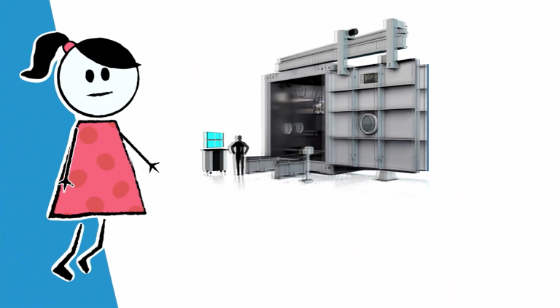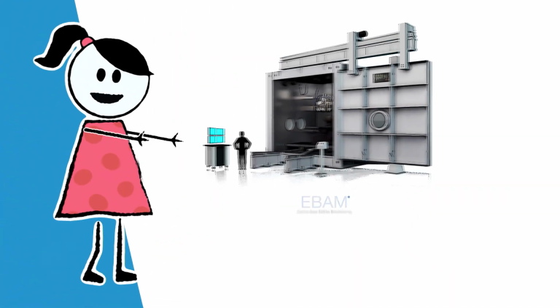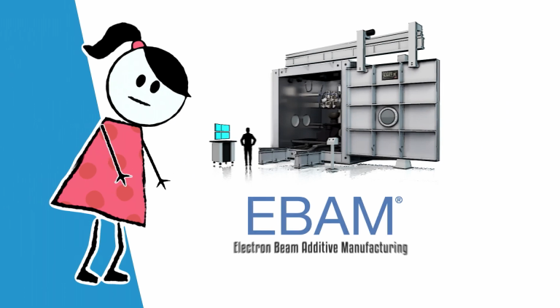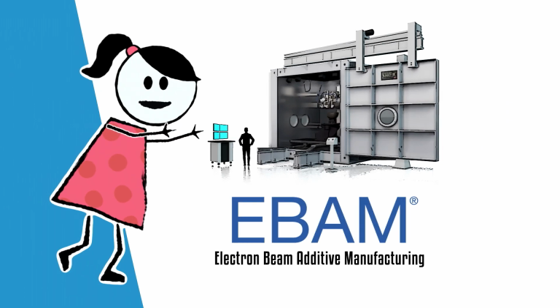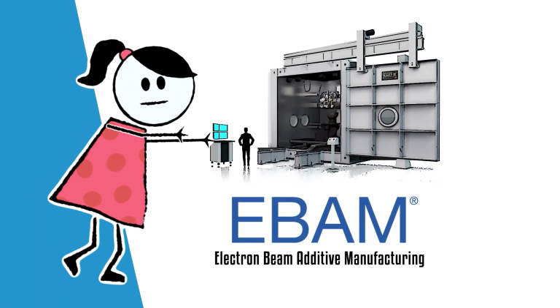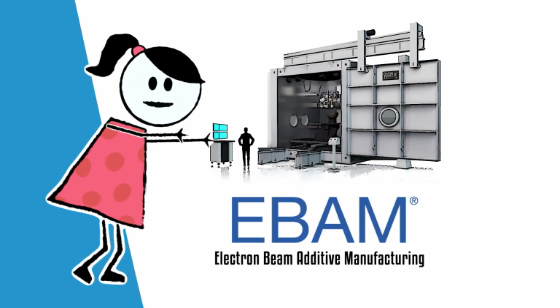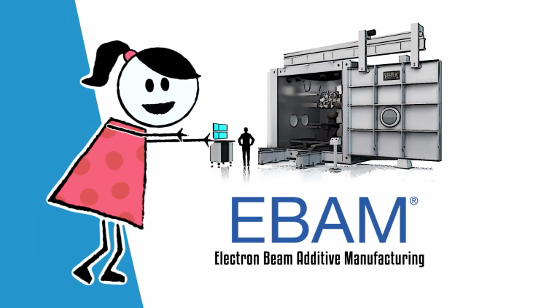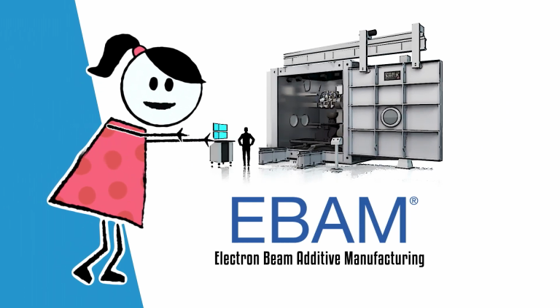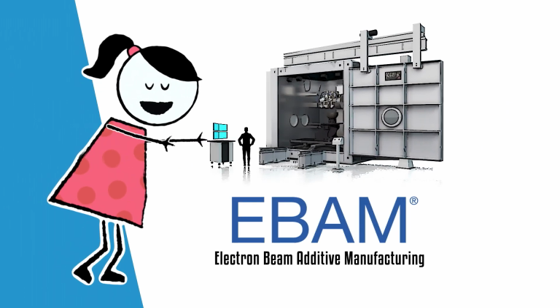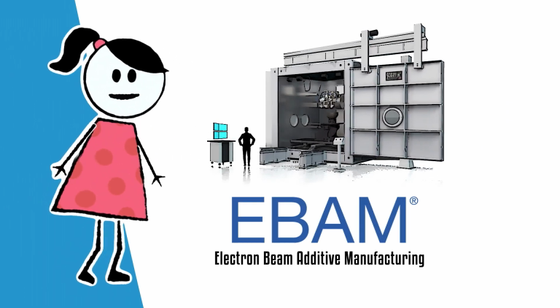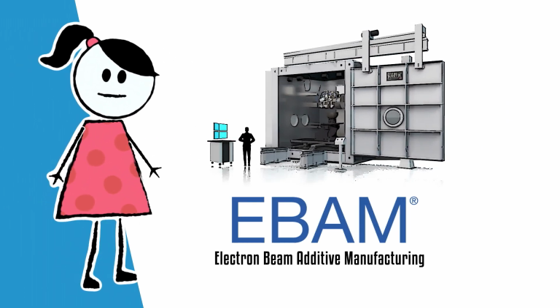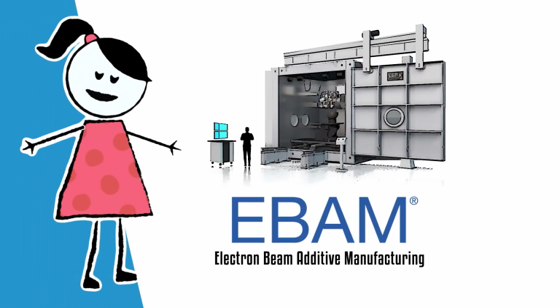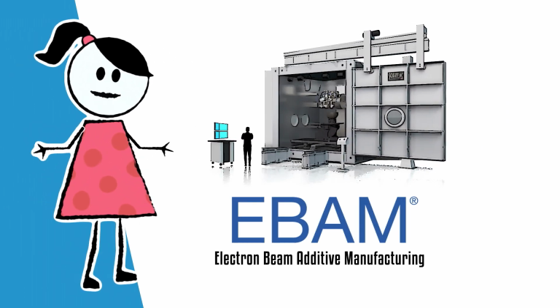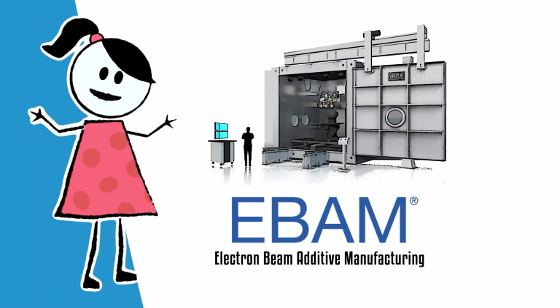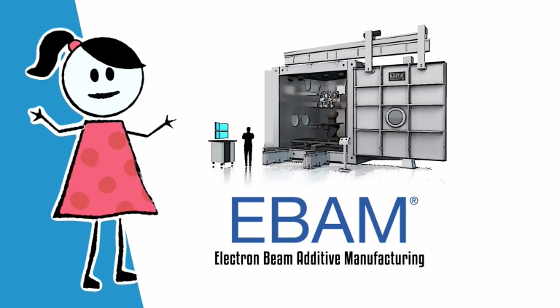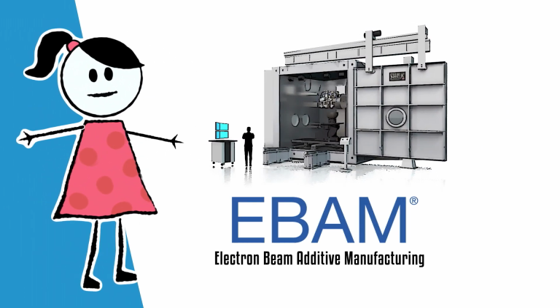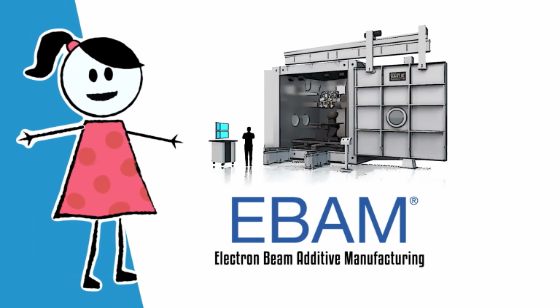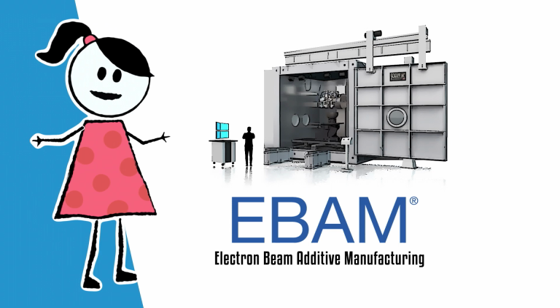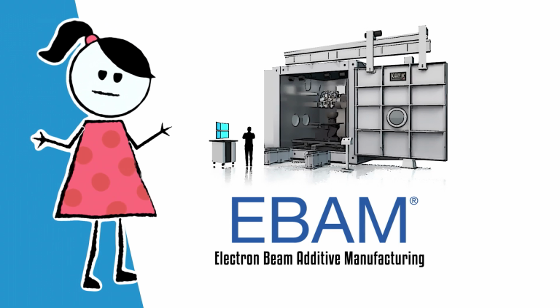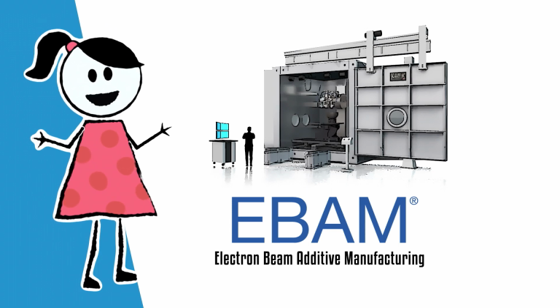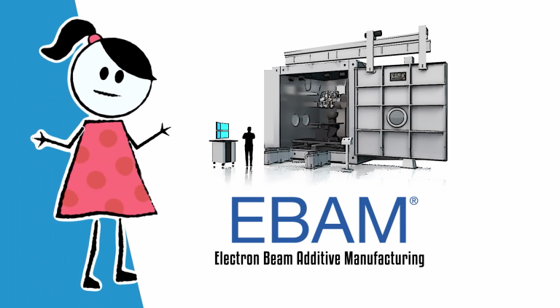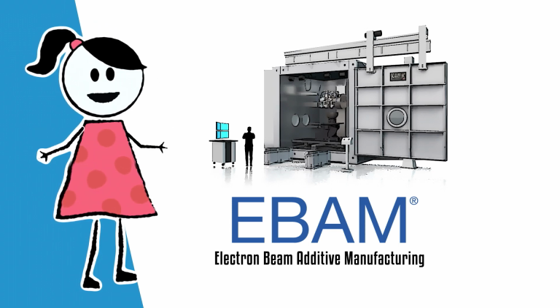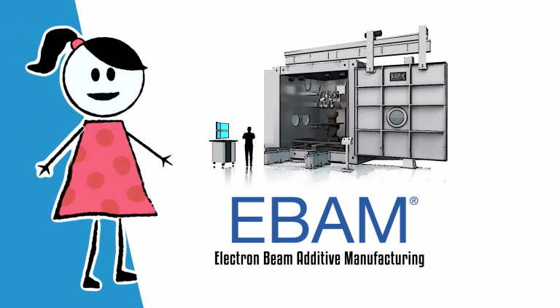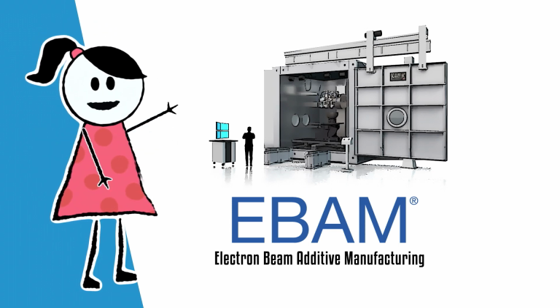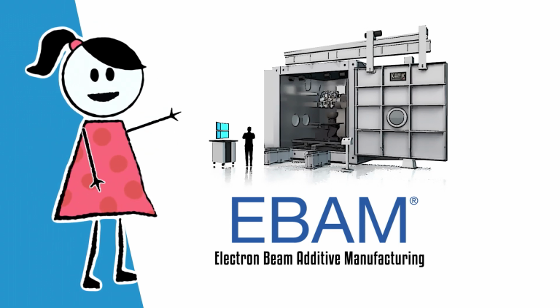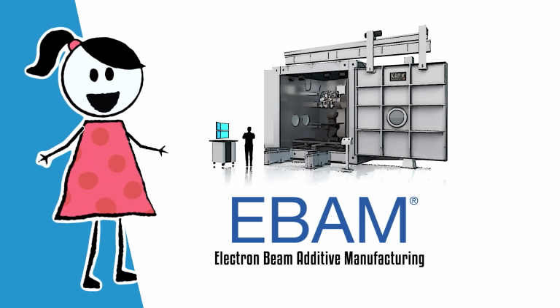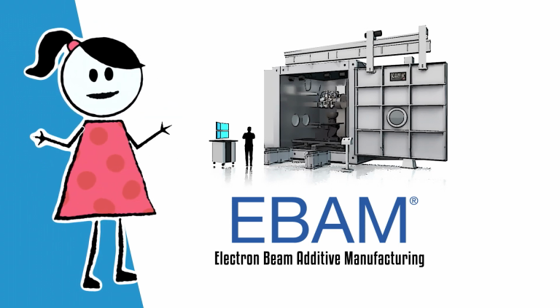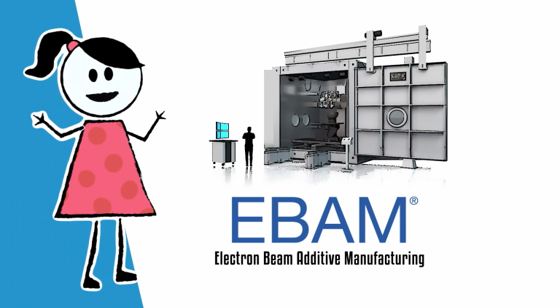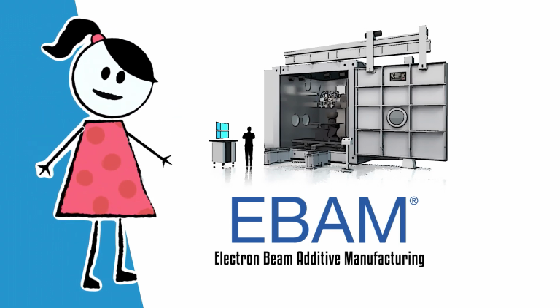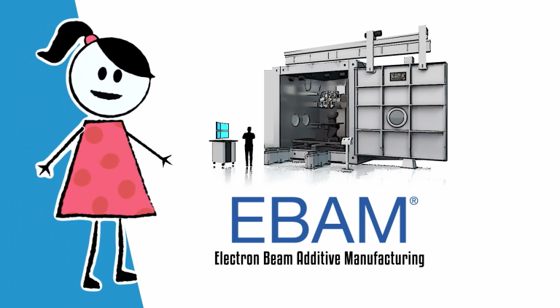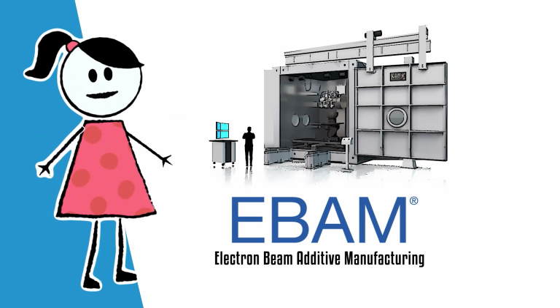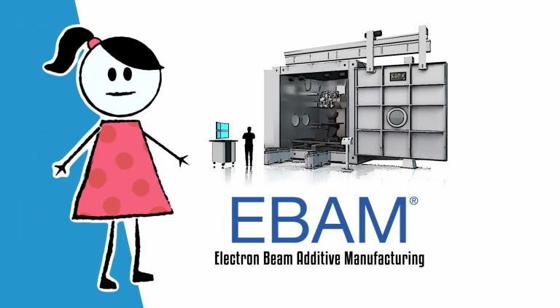Meet EBAM, a groundbreaking innovation that's drastically cutting production time and costs on large, high-value components for manufacturers in the commercial and military sectors.